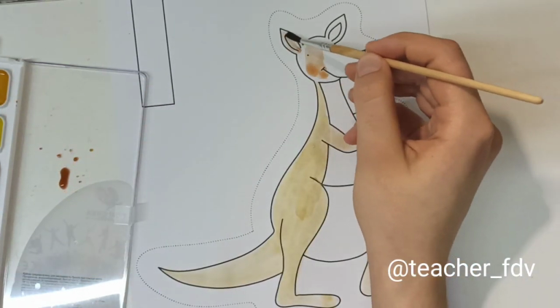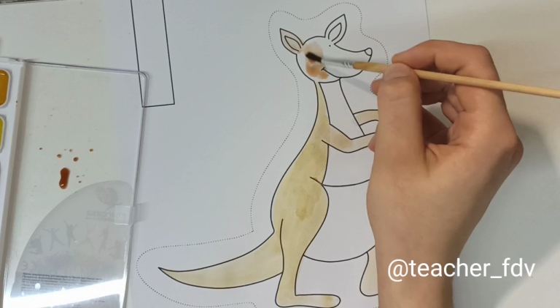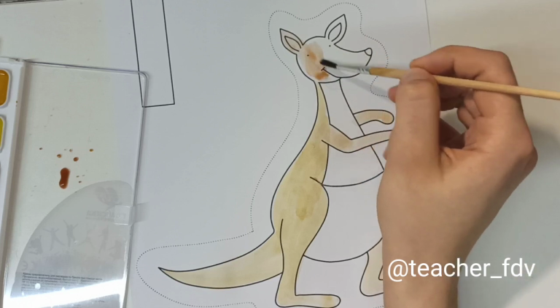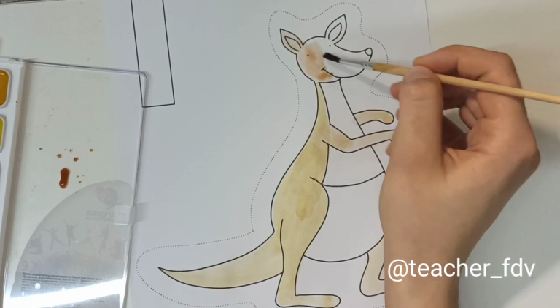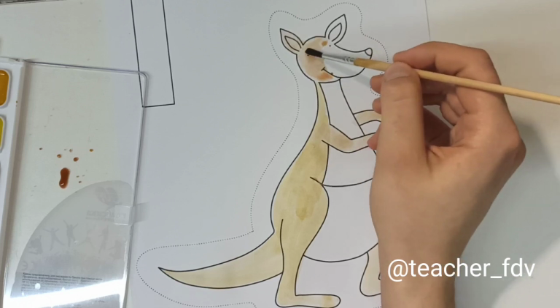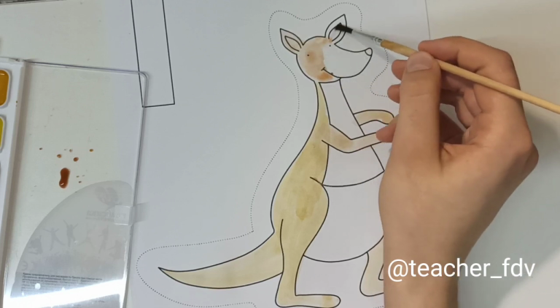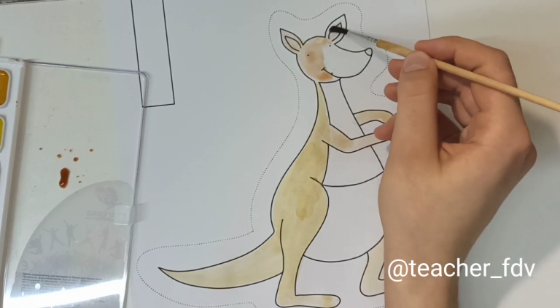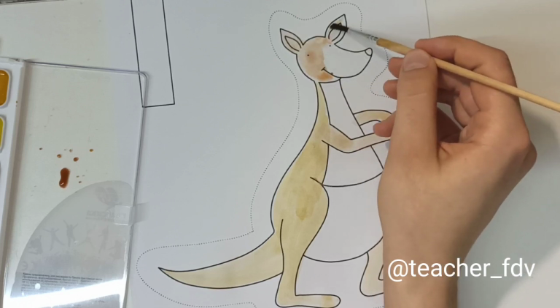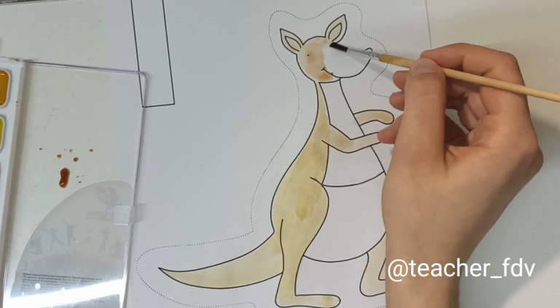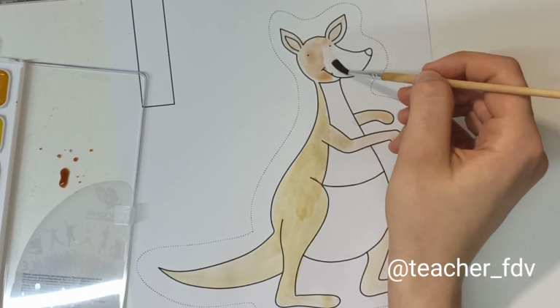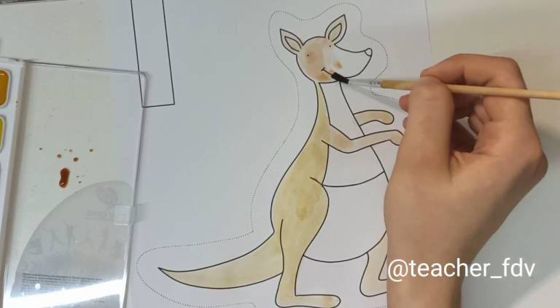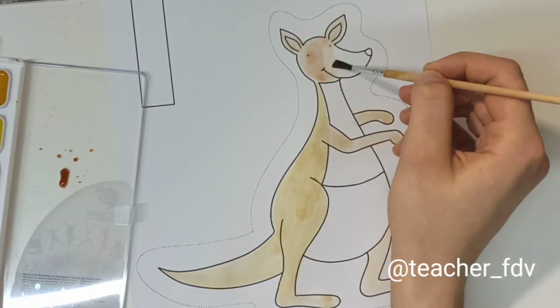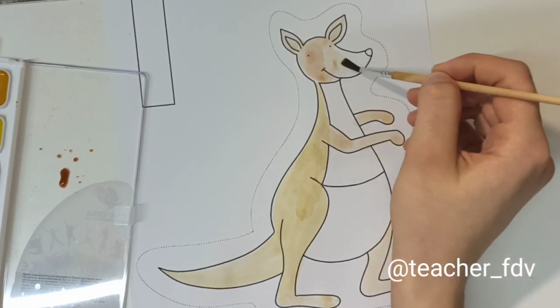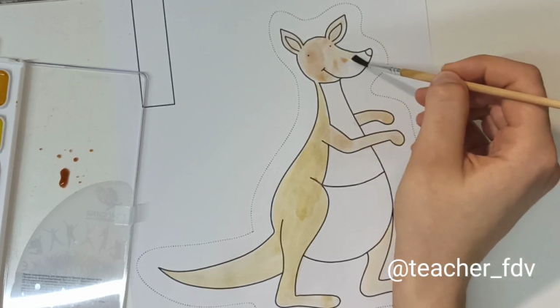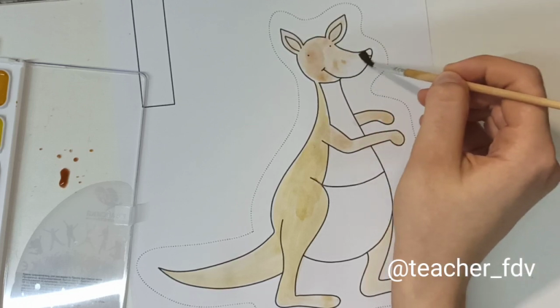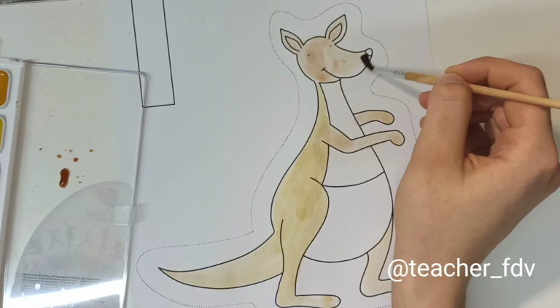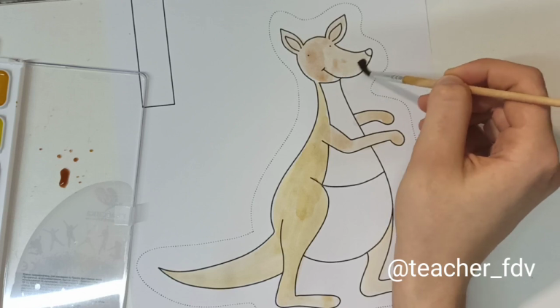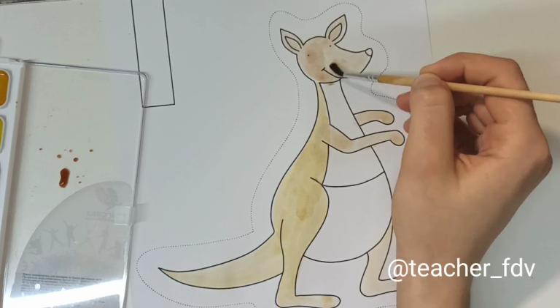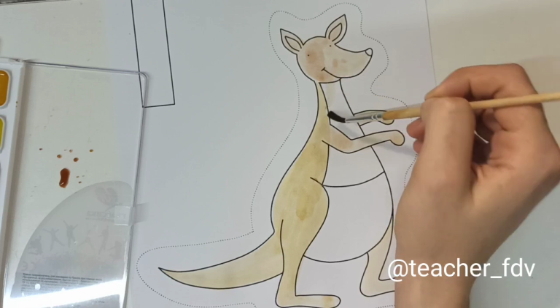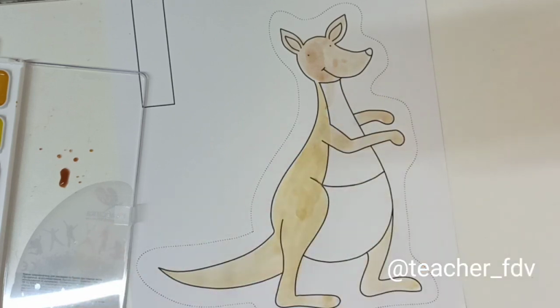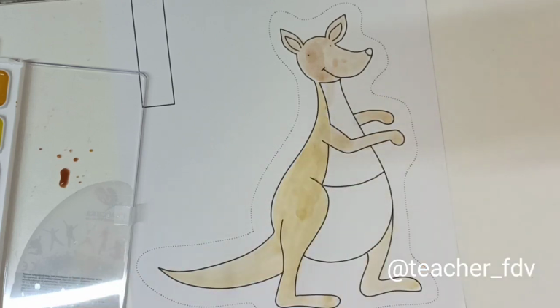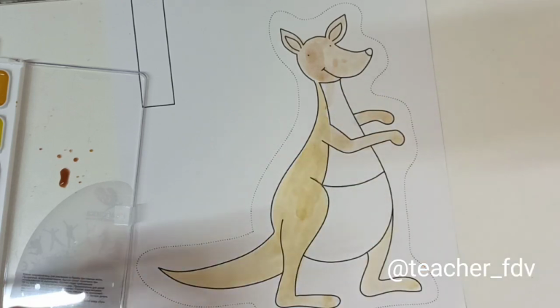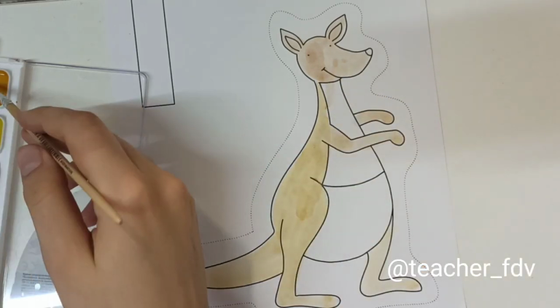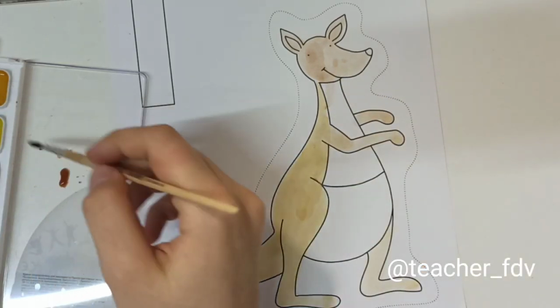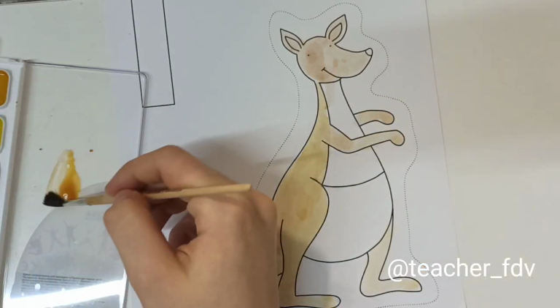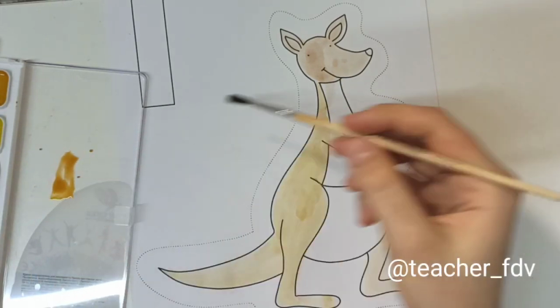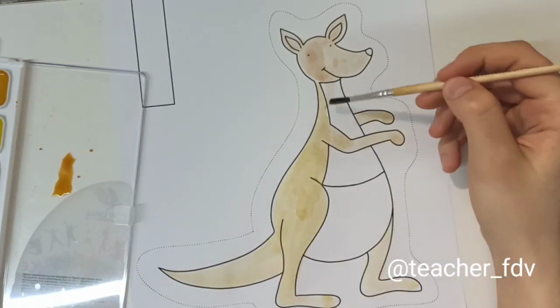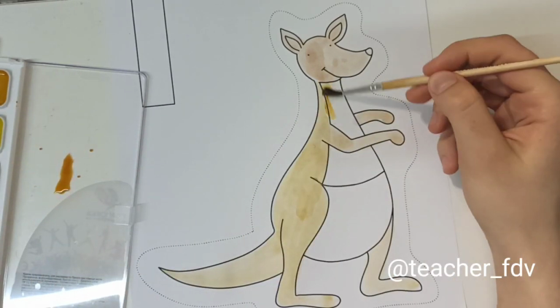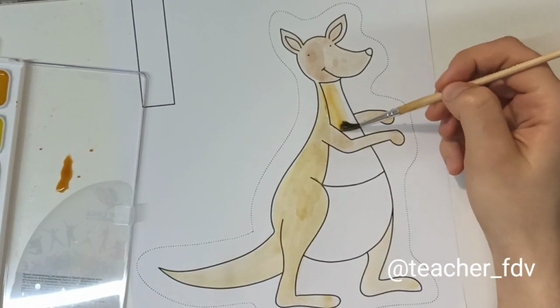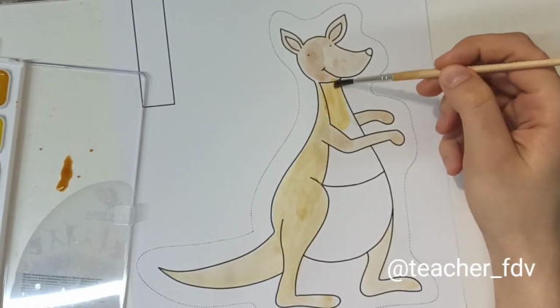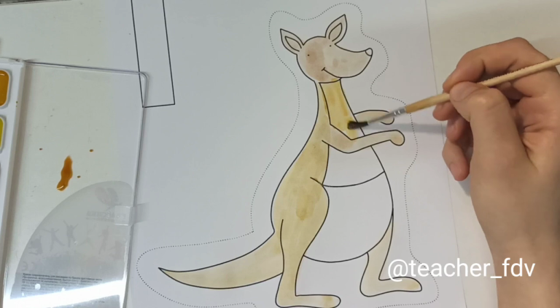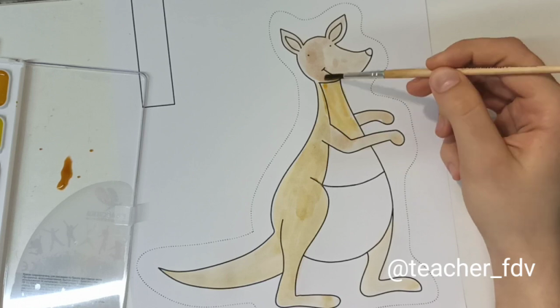I am painting the kangaroo now, using different colors and tools.